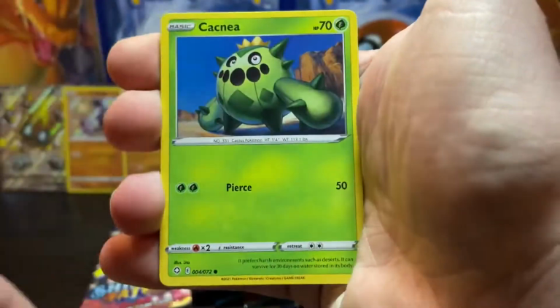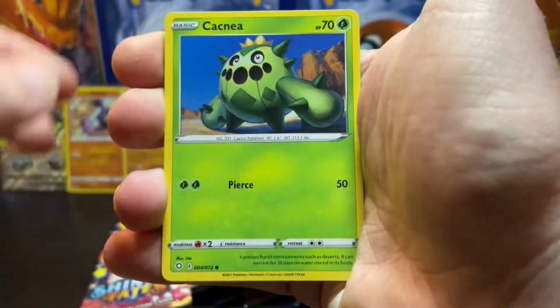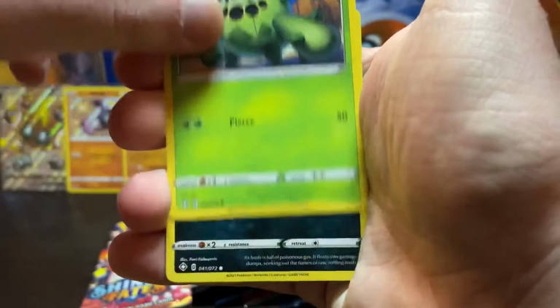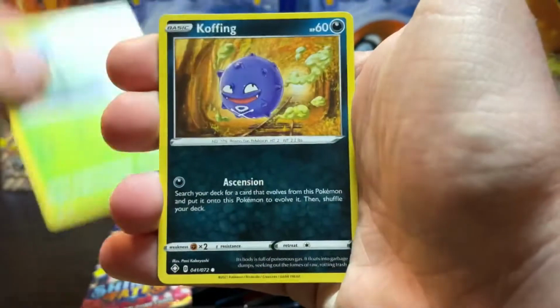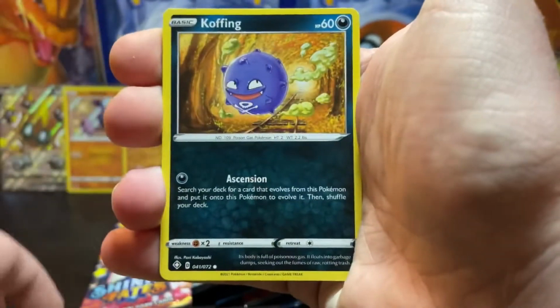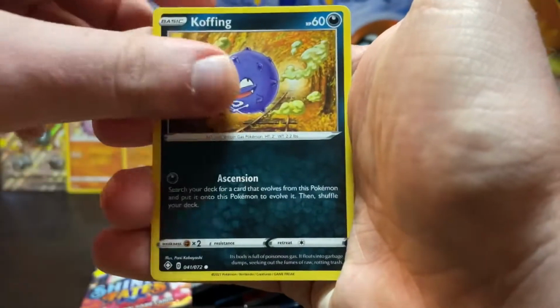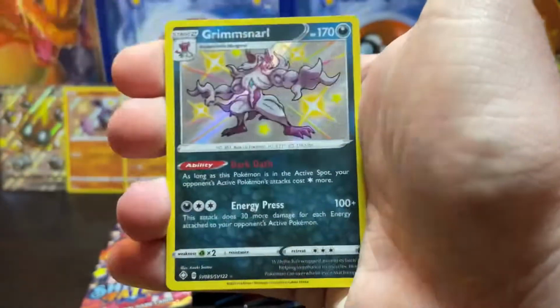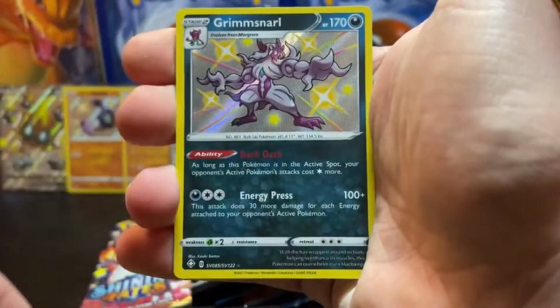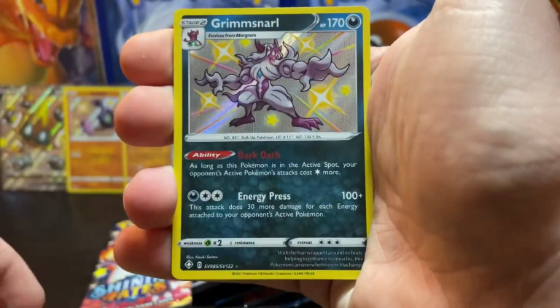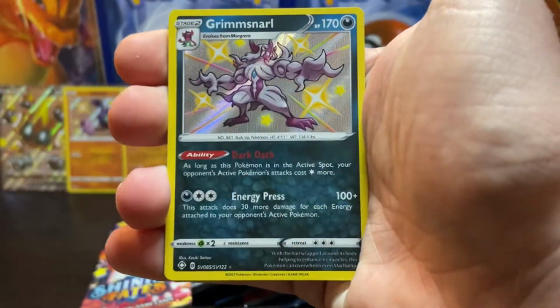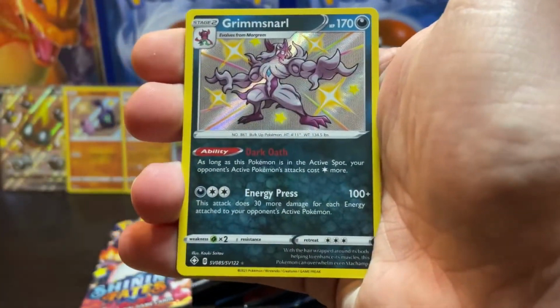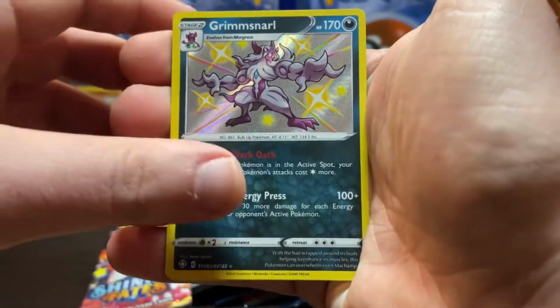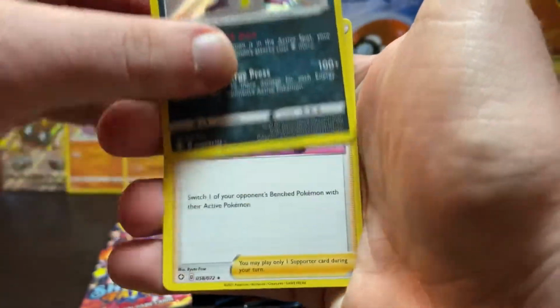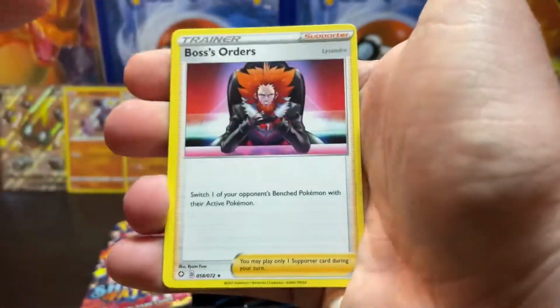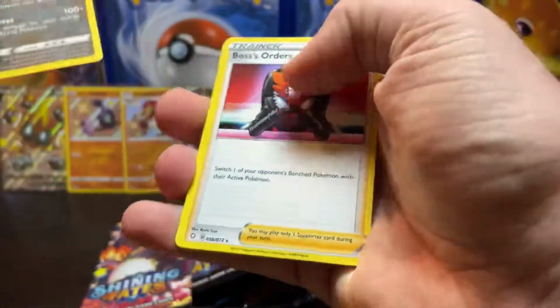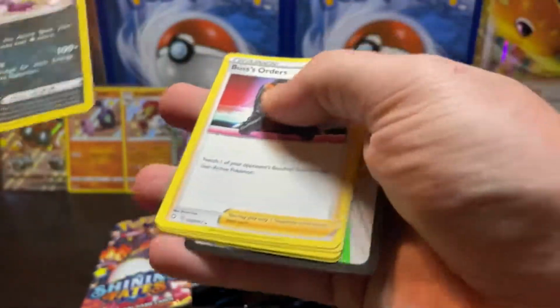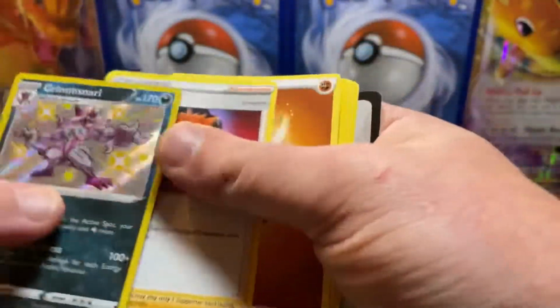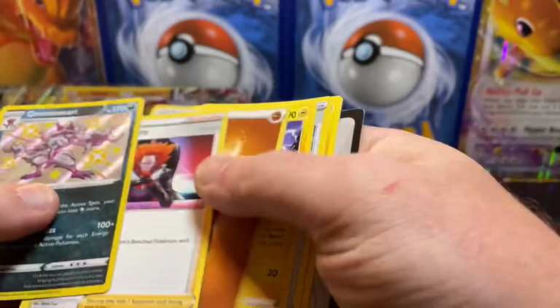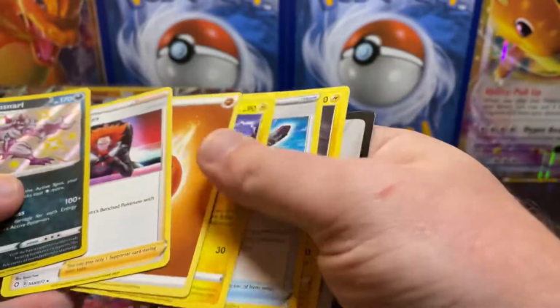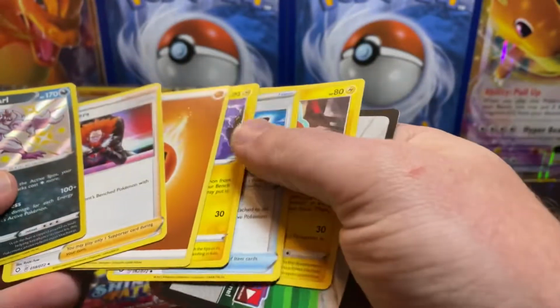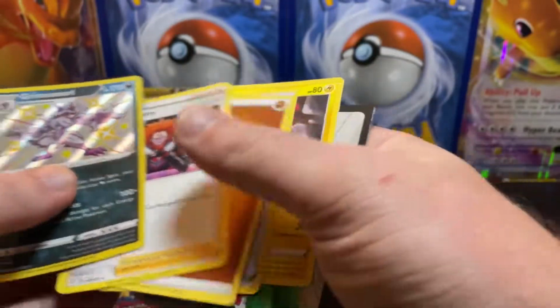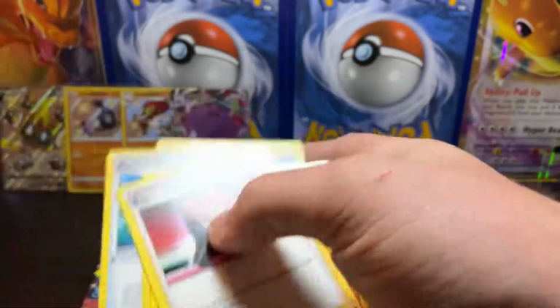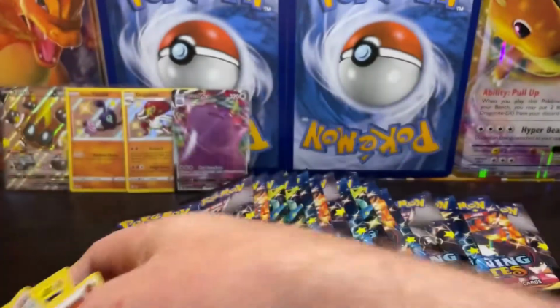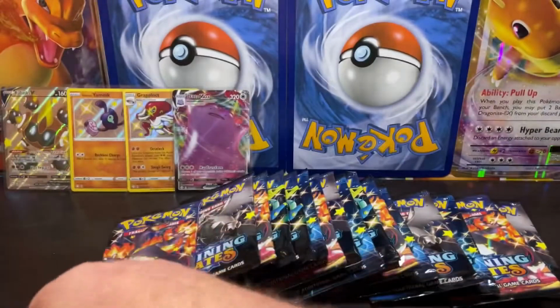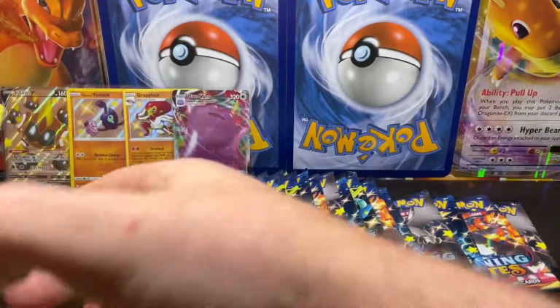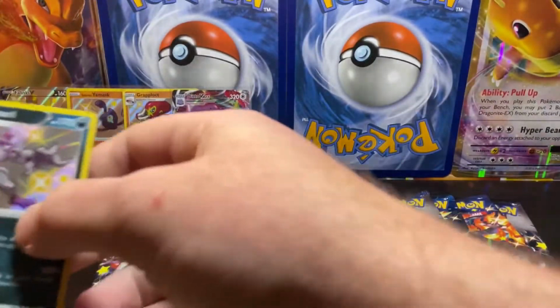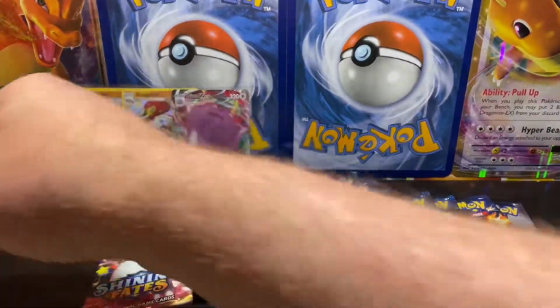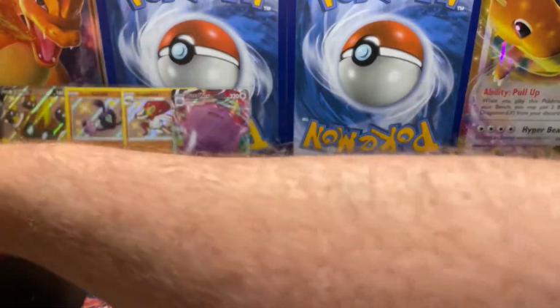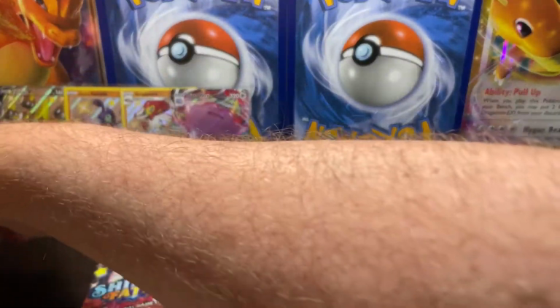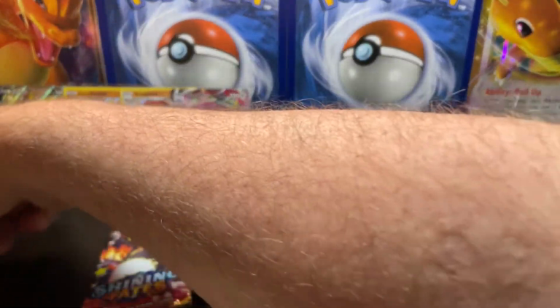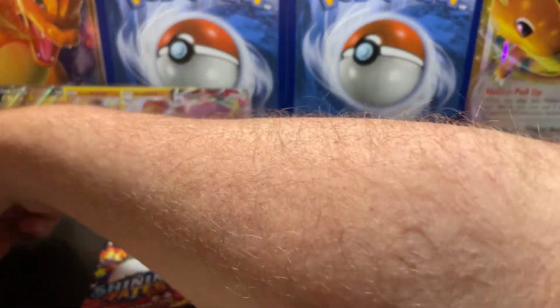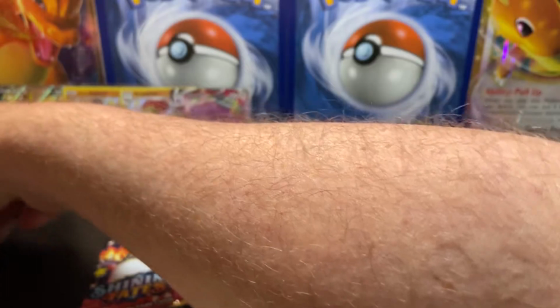Pack four: Gossifleur, Cacnea, Weezing — all shiny — and a Boss's Orders! Man, guys, these packs are crazy so far. Good grief!